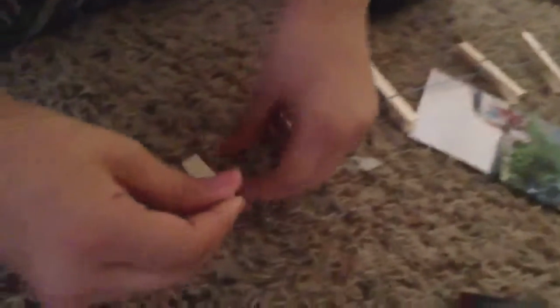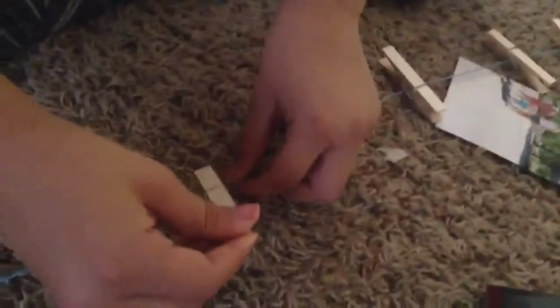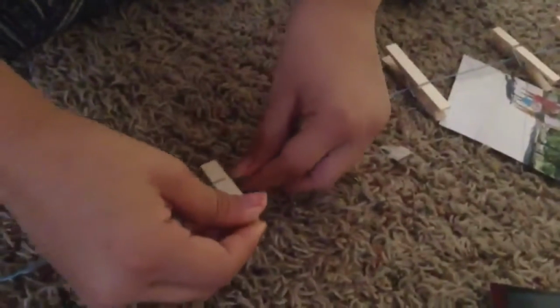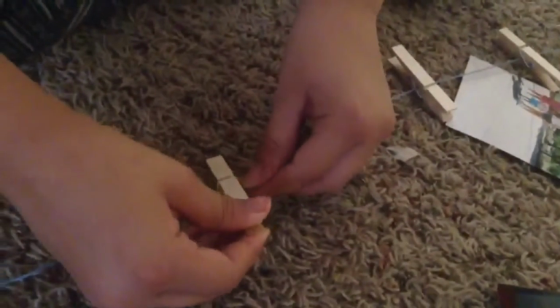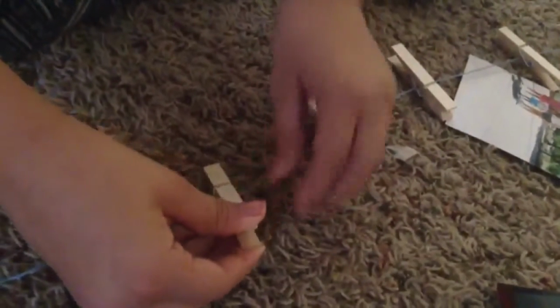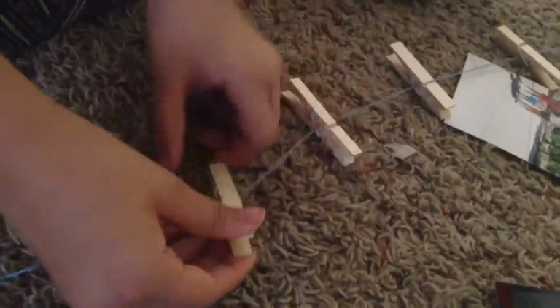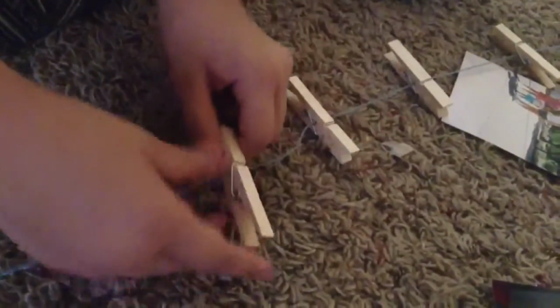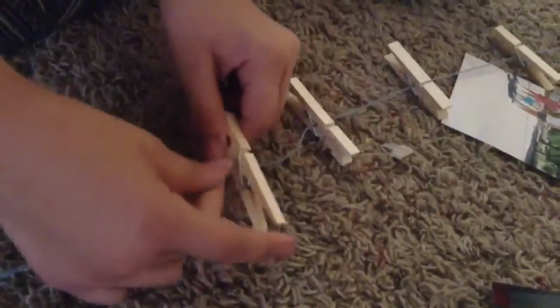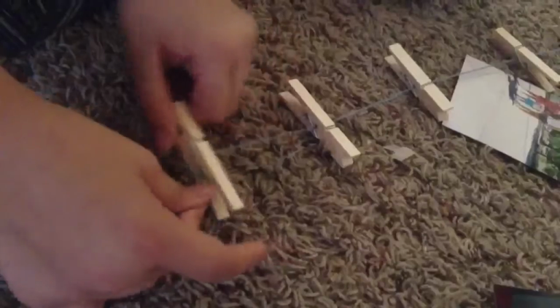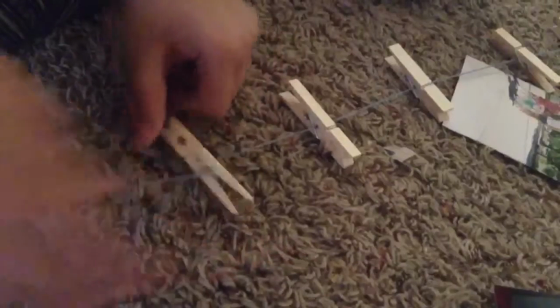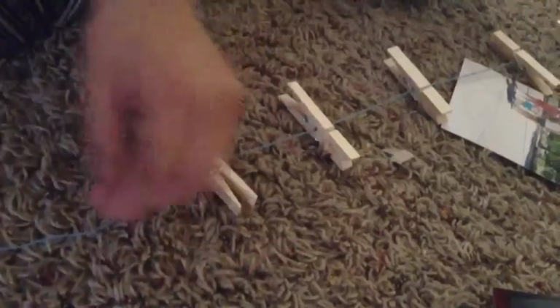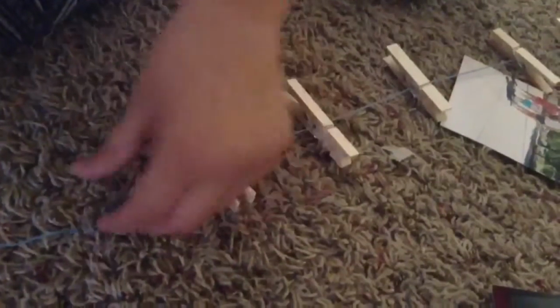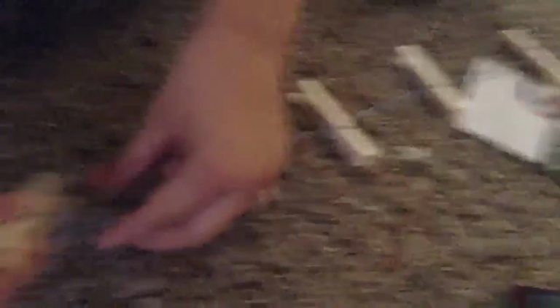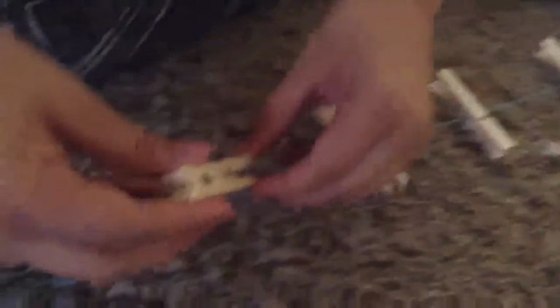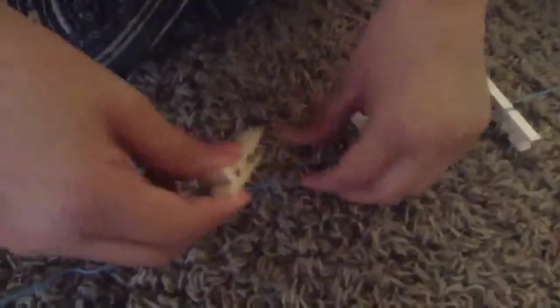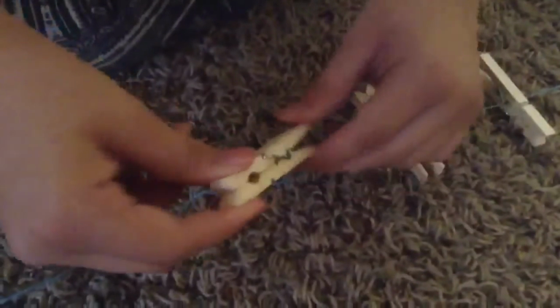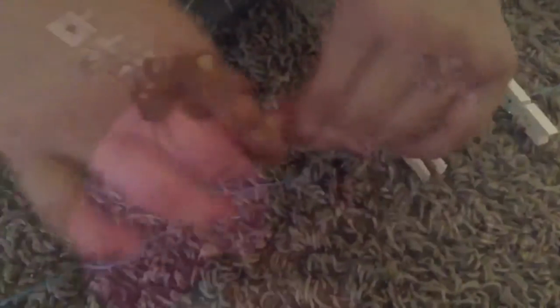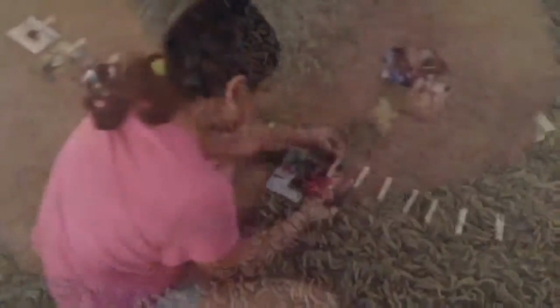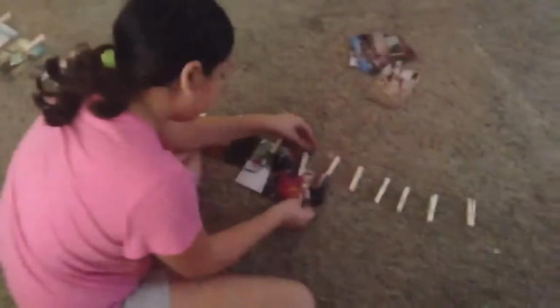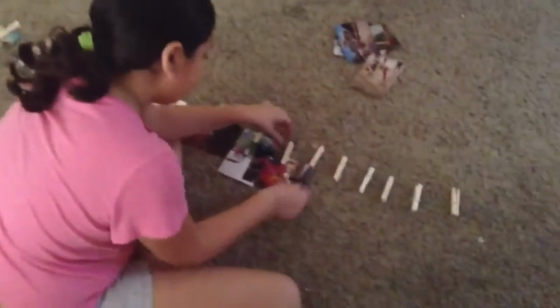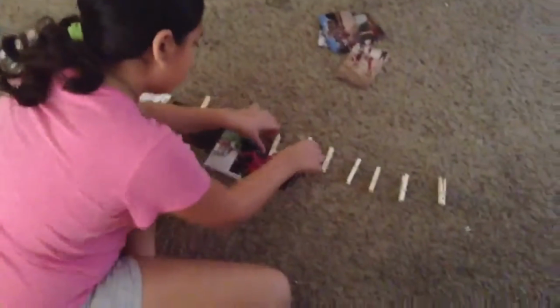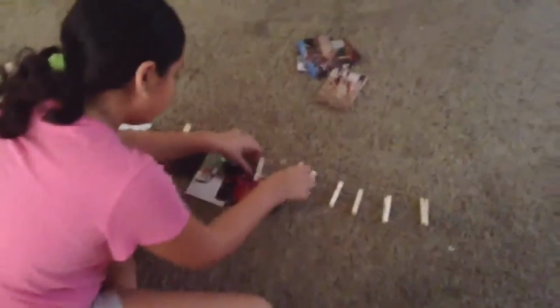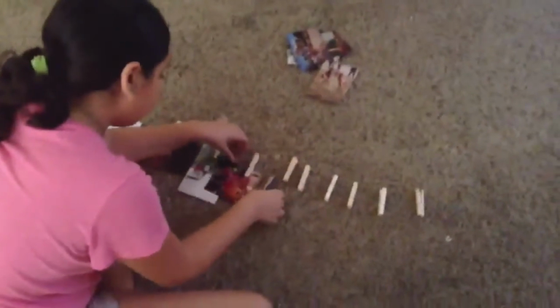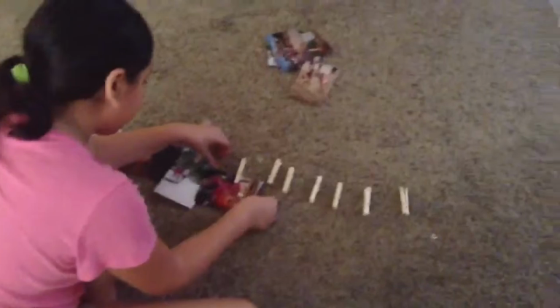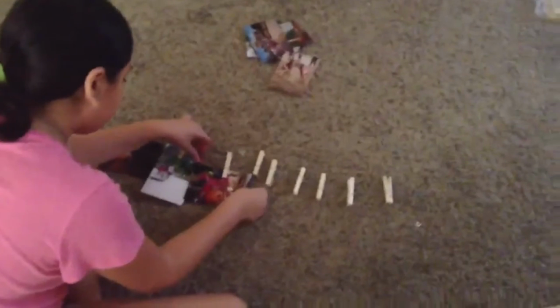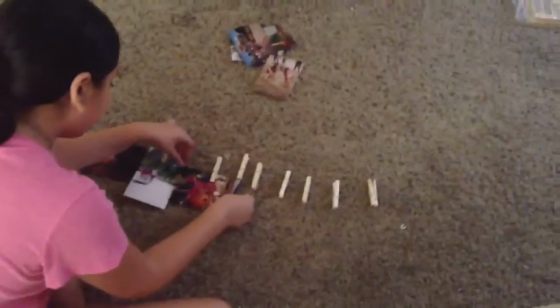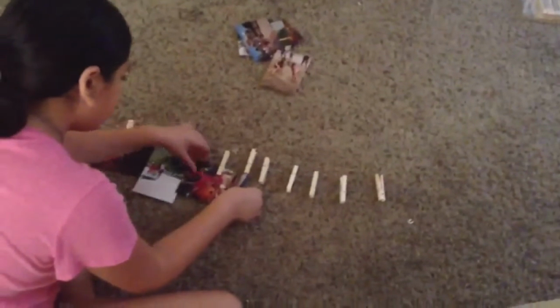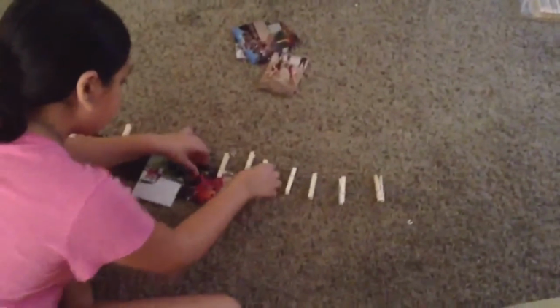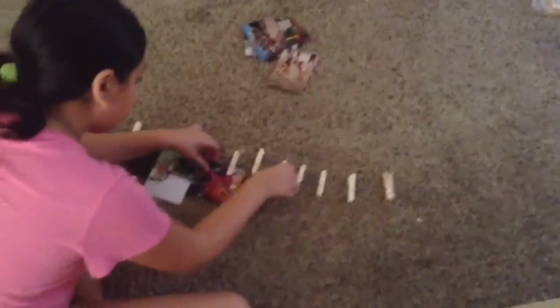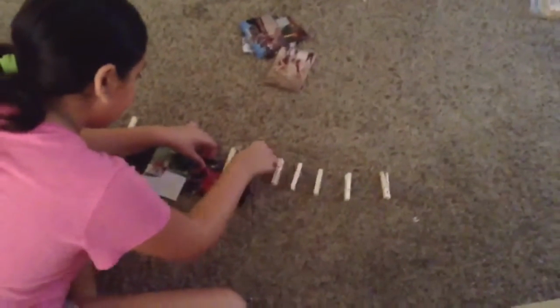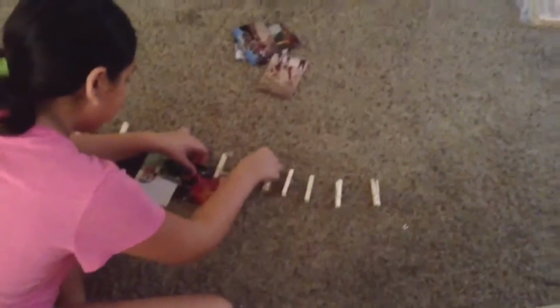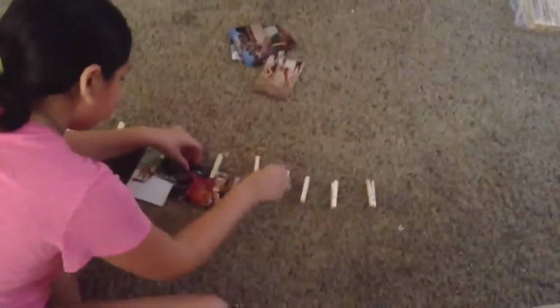Now you just pin the clothespins onto your line. You want to make sure to clip on all your pictures to your clothespins.